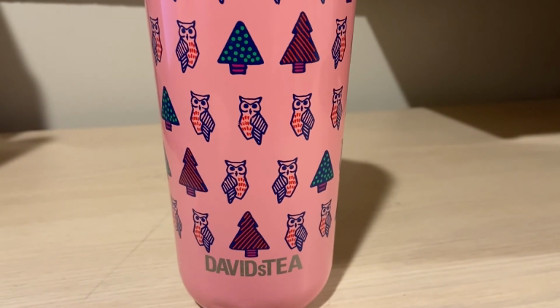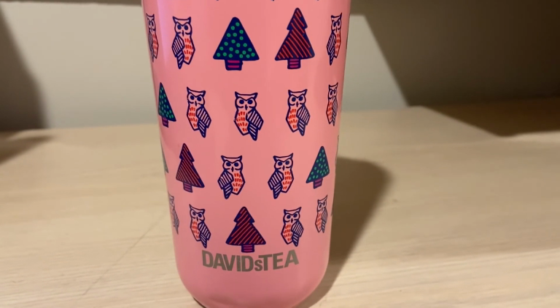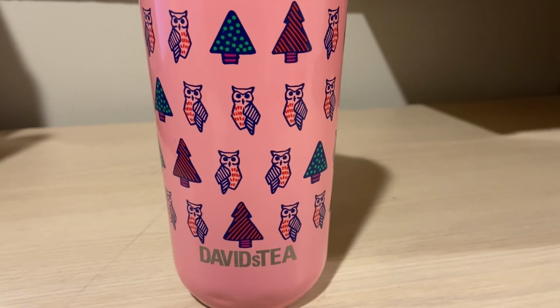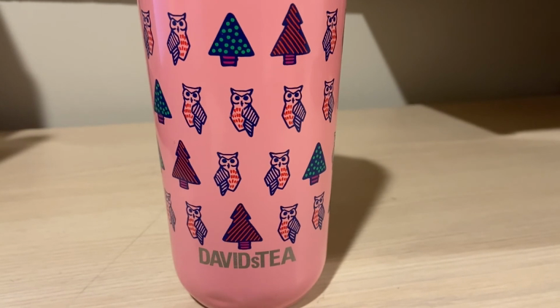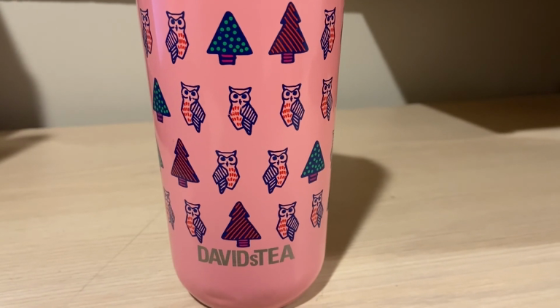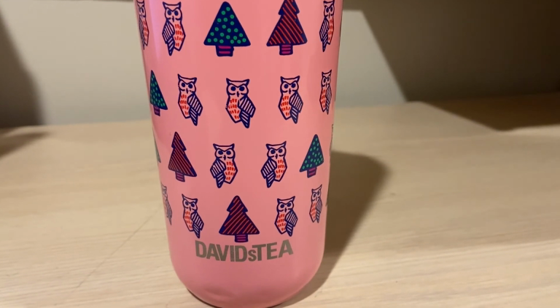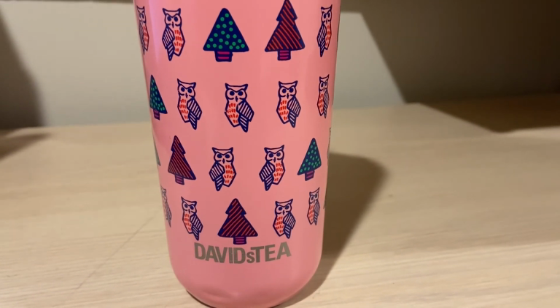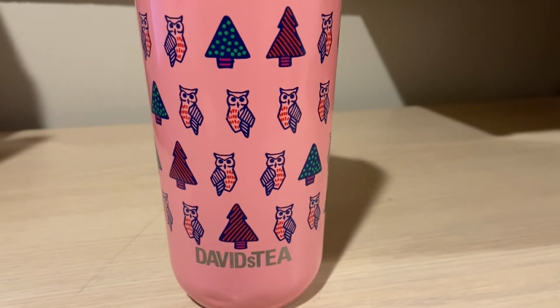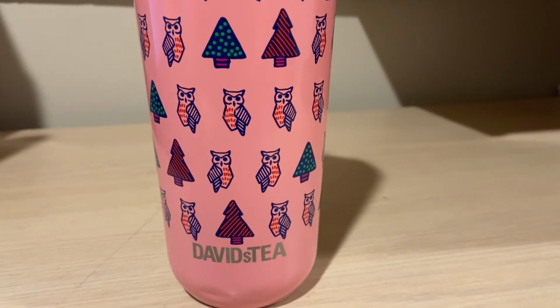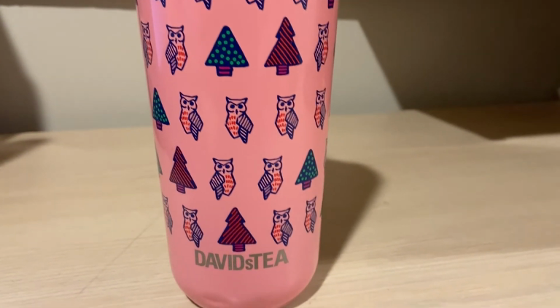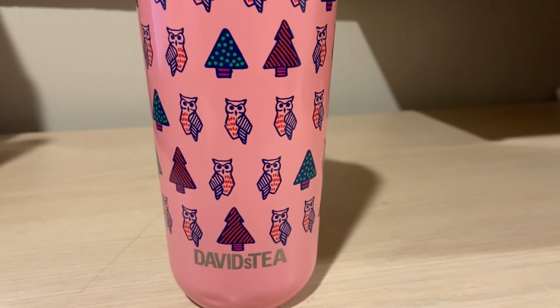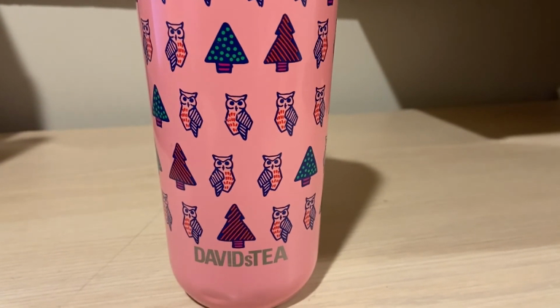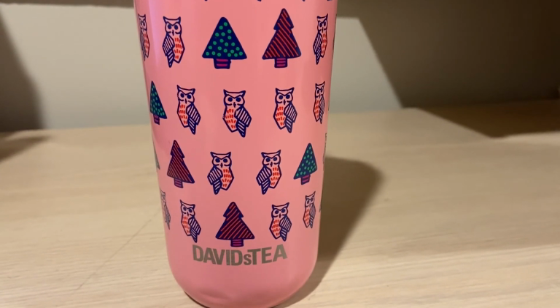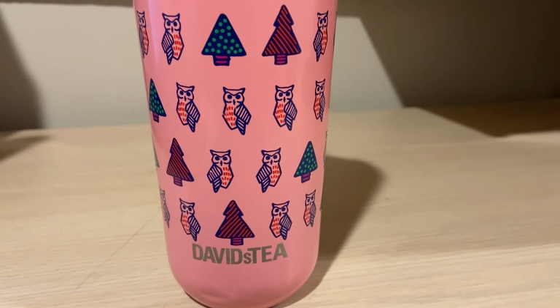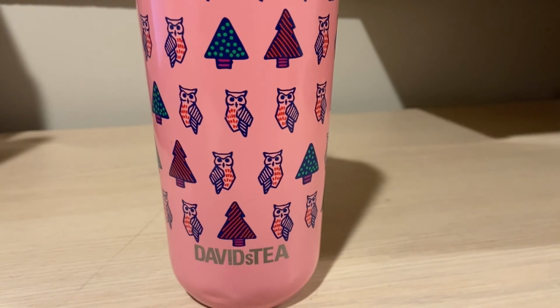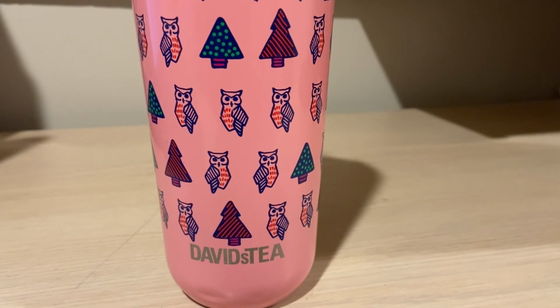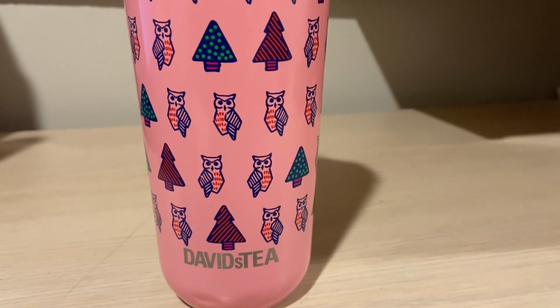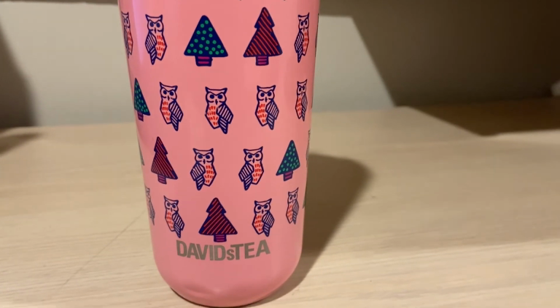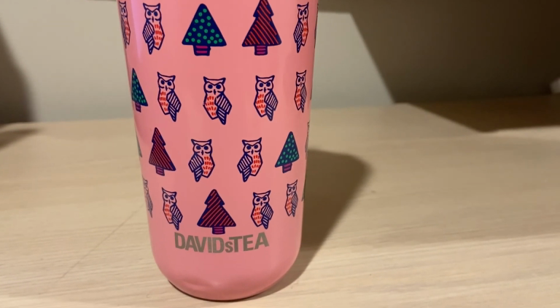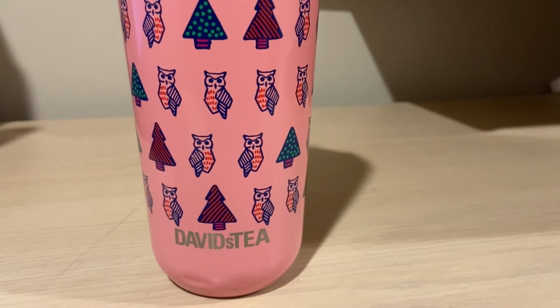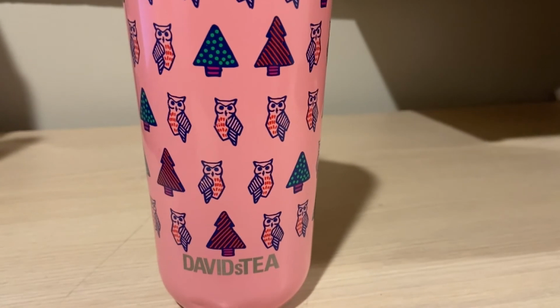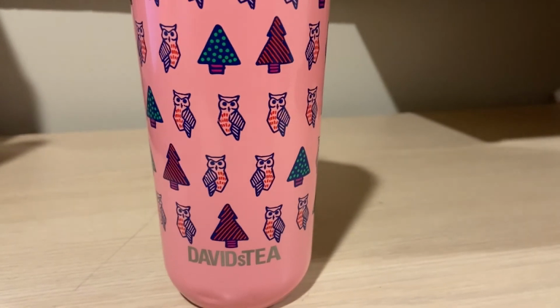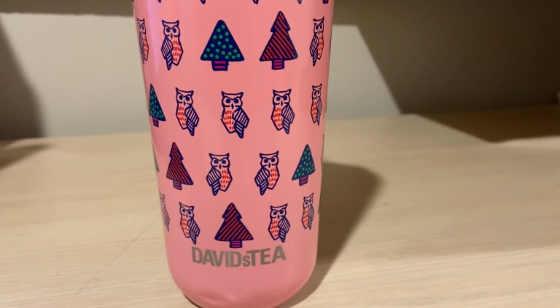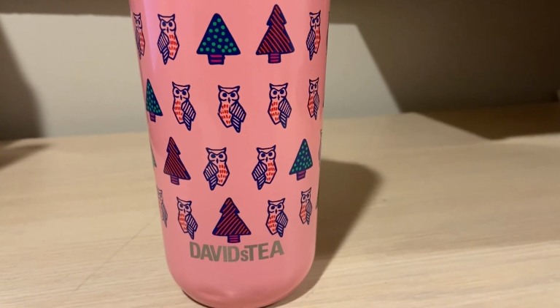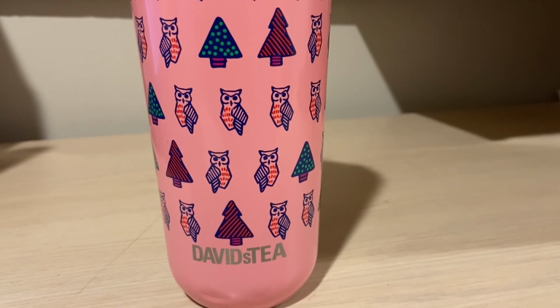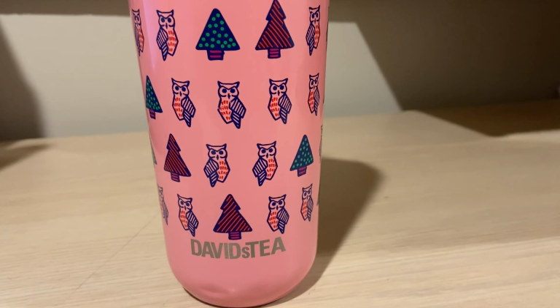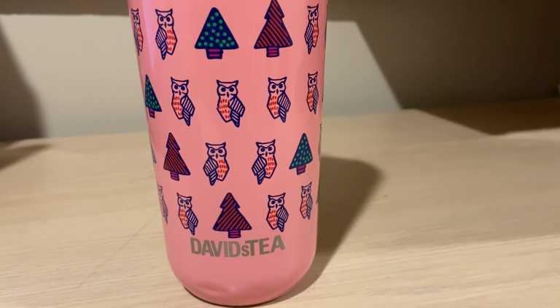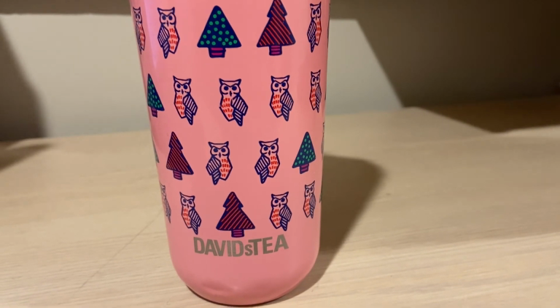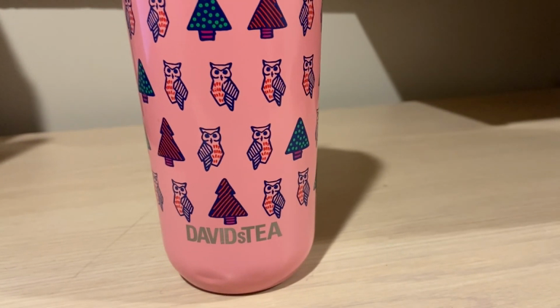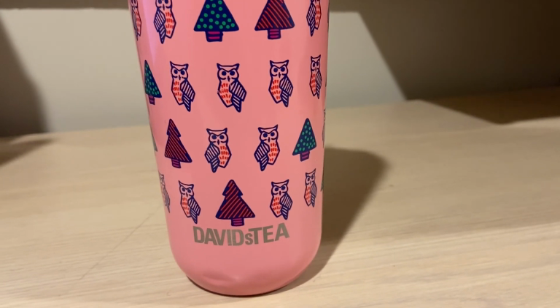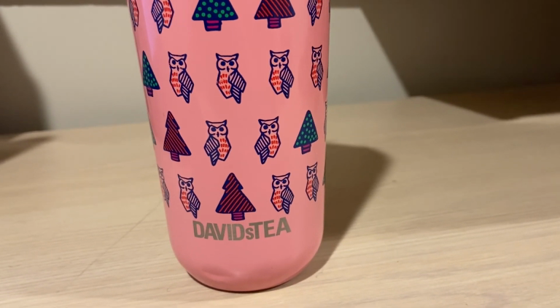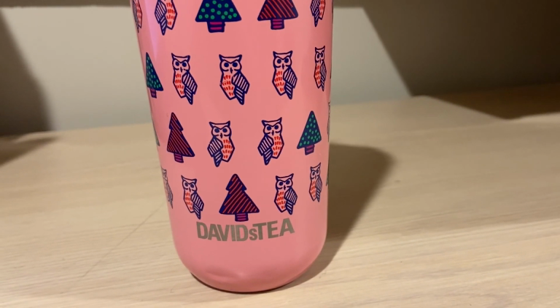Let me know what you guys think in the comments about this matcha. Let me know how you guys prepare it — maybe I'm preparing it wrong. I just find there's no flavoring, so not really a fan of this one. Thank you guys so much for watching my review on David's Tea's Mango Matcha.